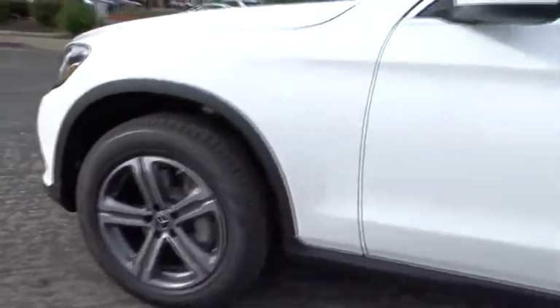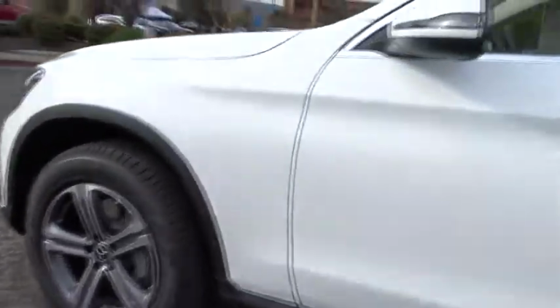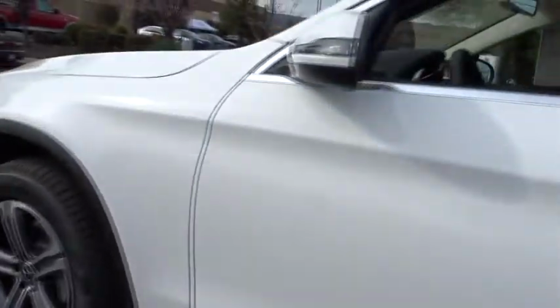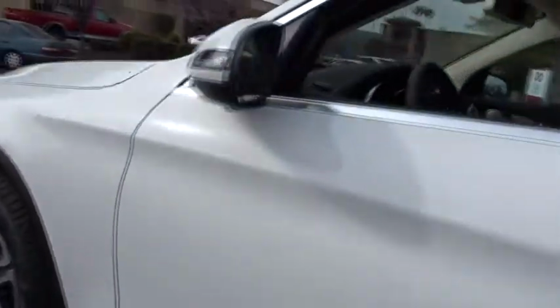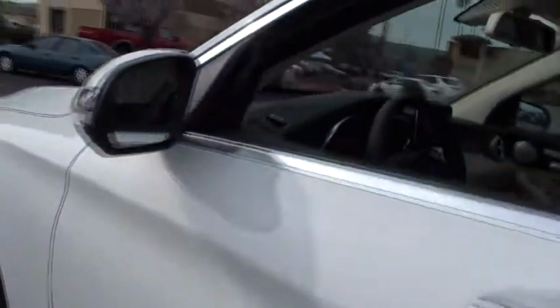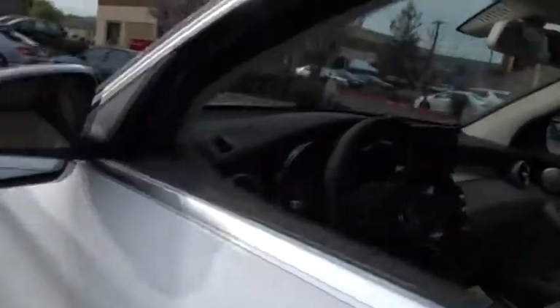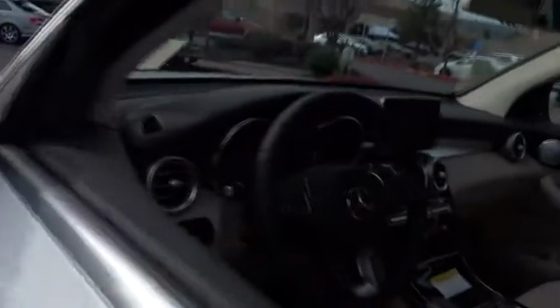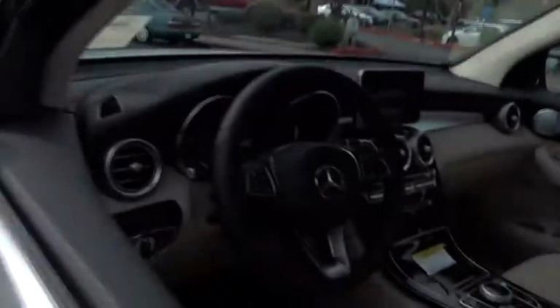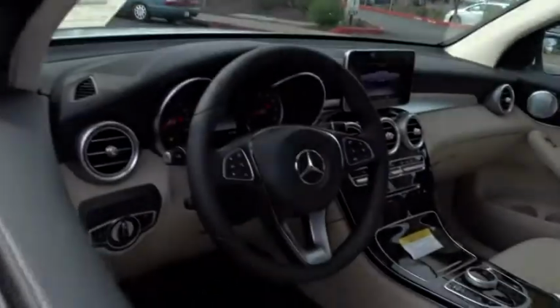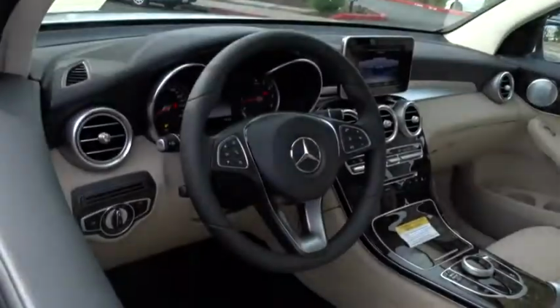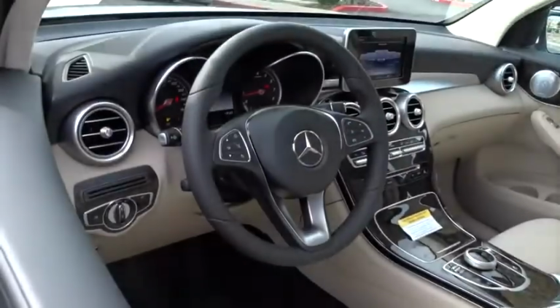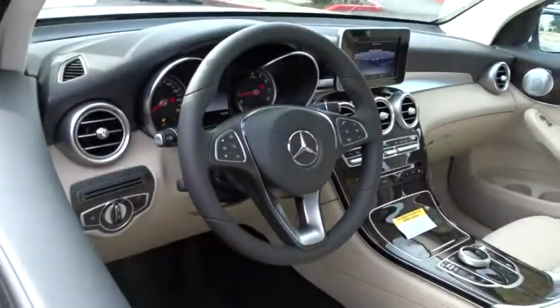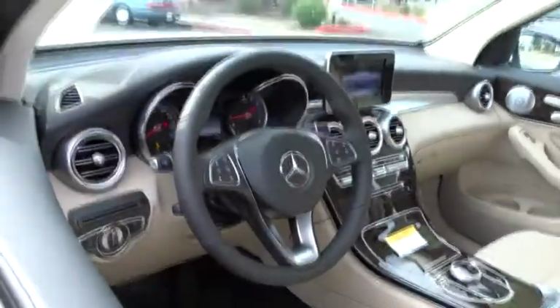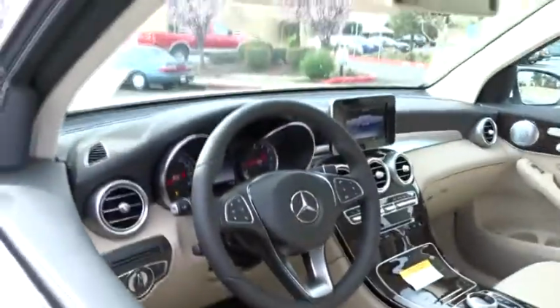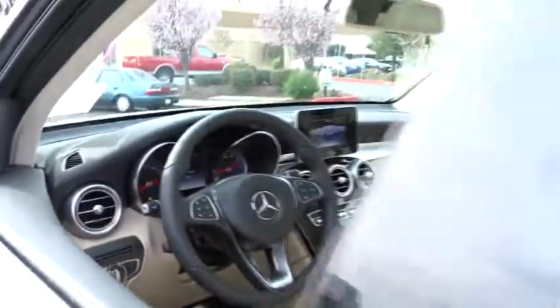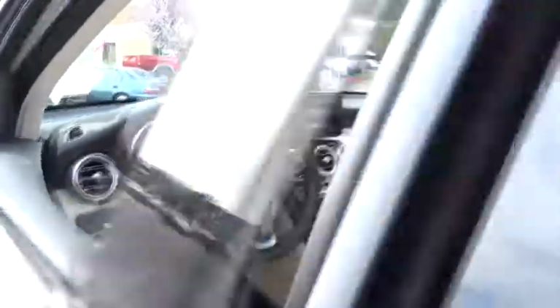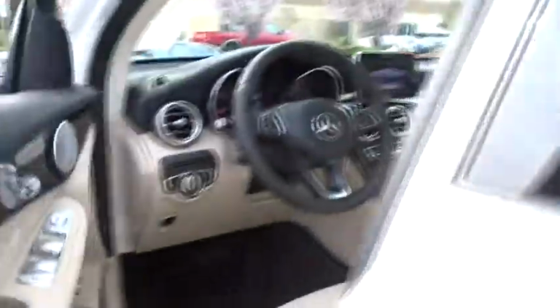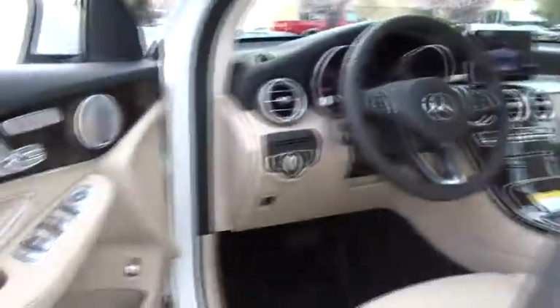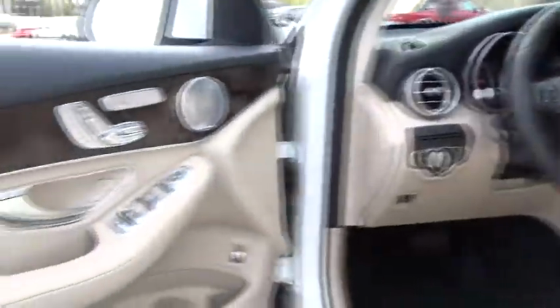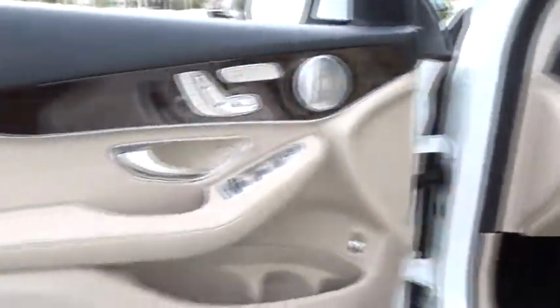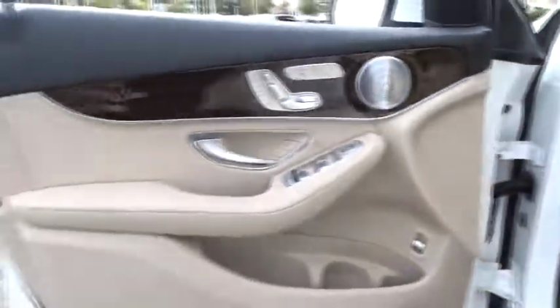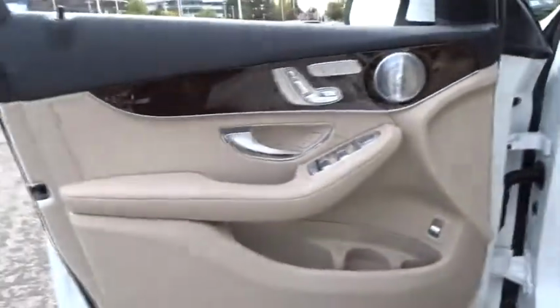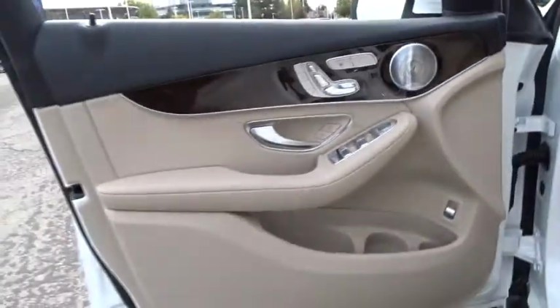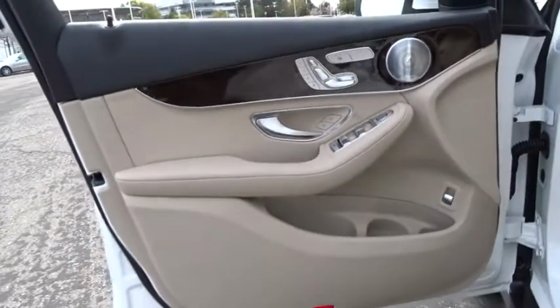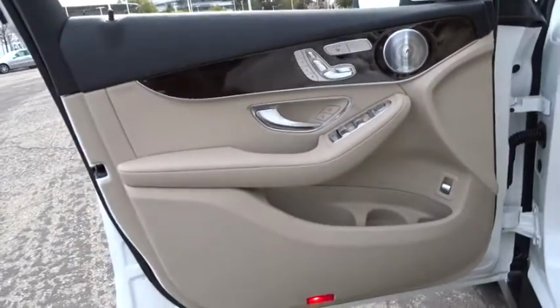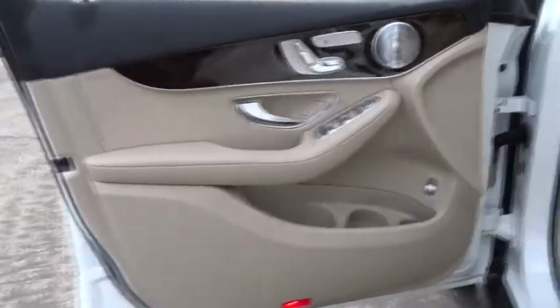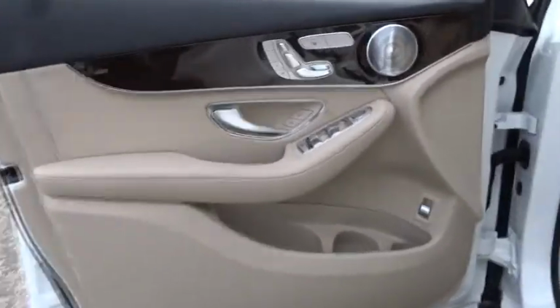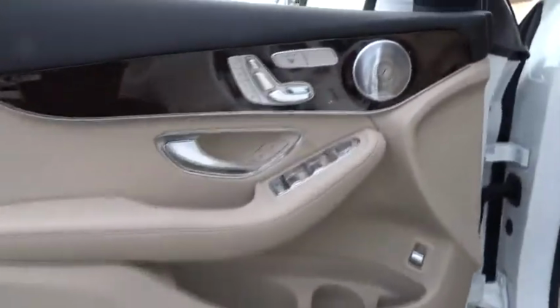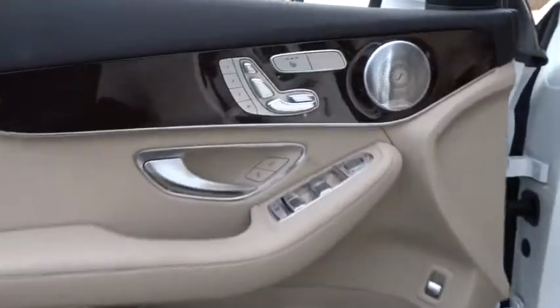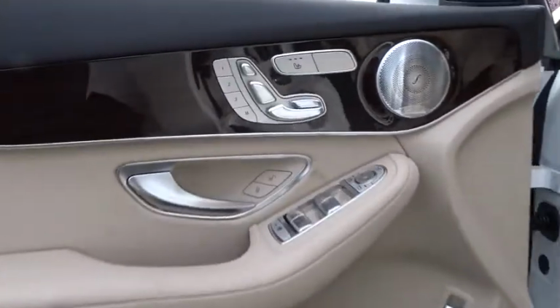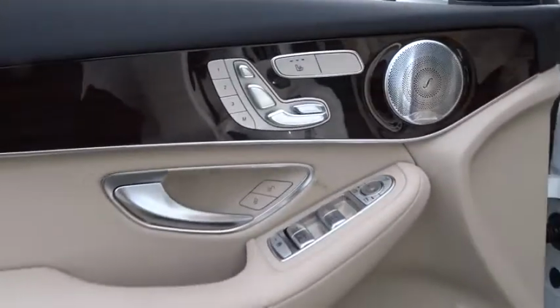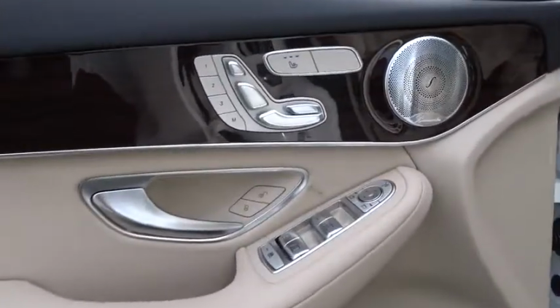Bluetooth, power steering, adjustable steering wheel, auto dimming rear view mirror, aluminum wheels, cruise control, keyless start, floor mats, four-wheel disc brakes.